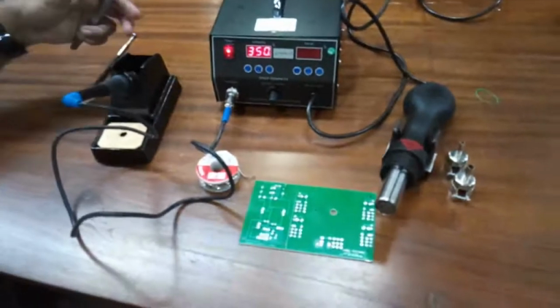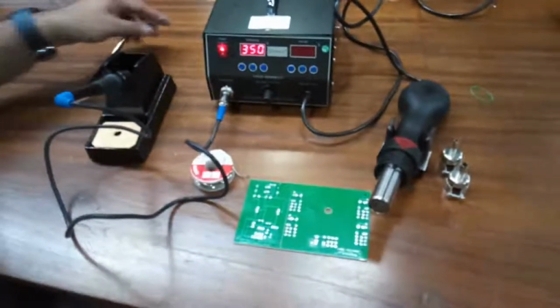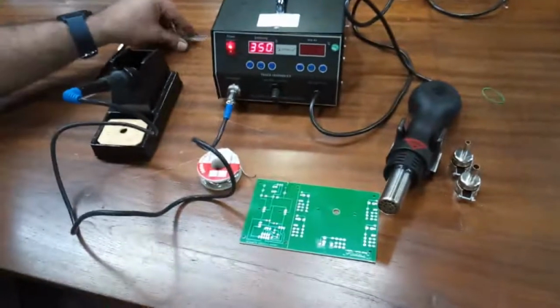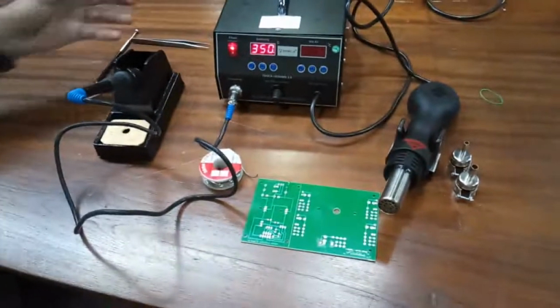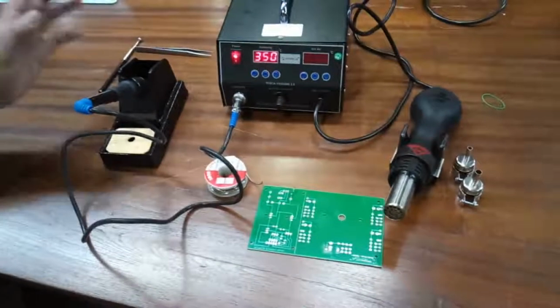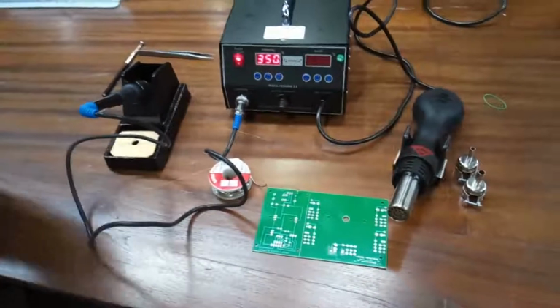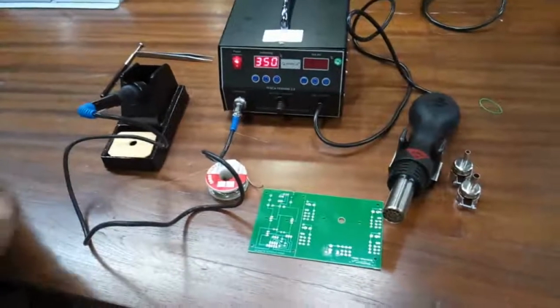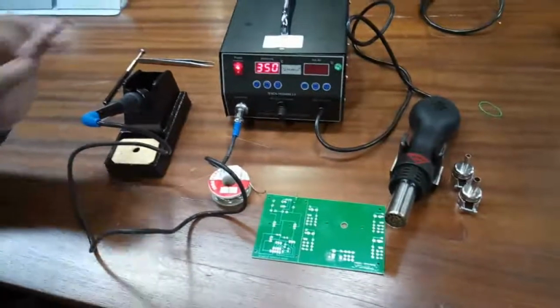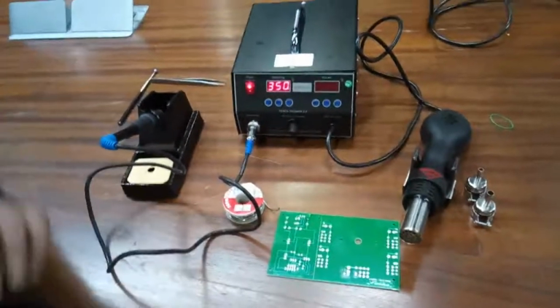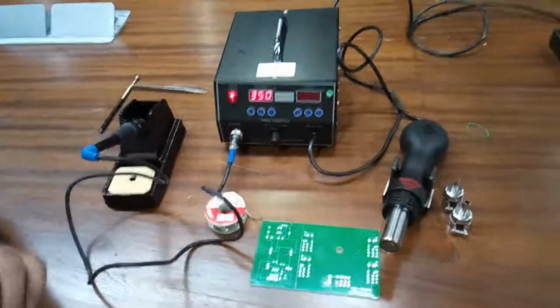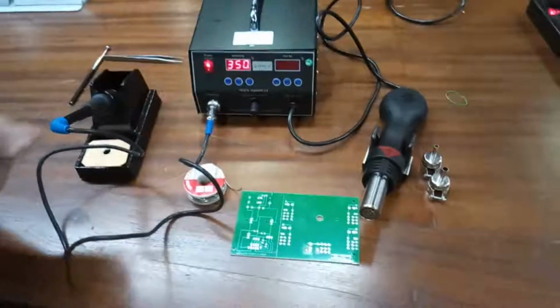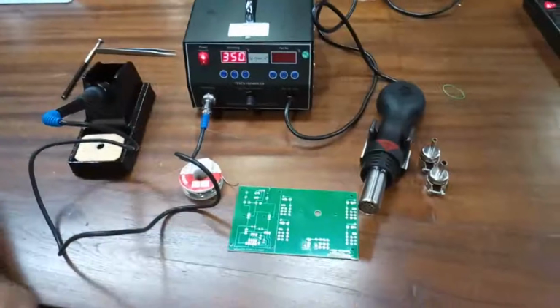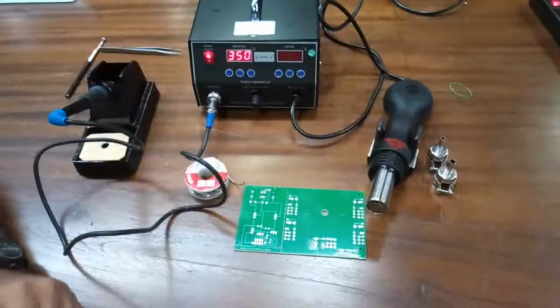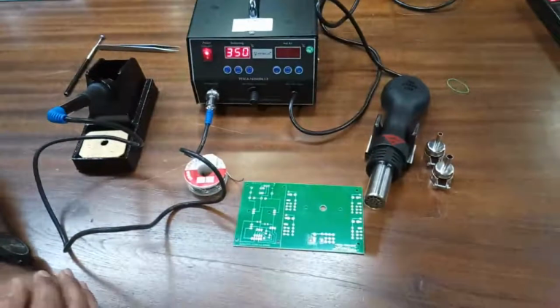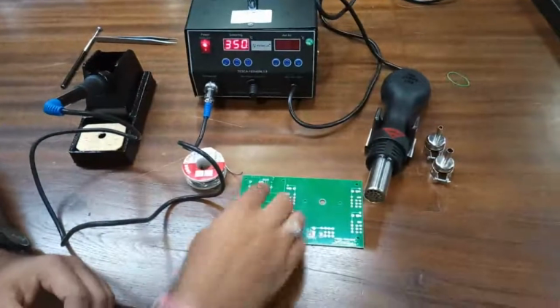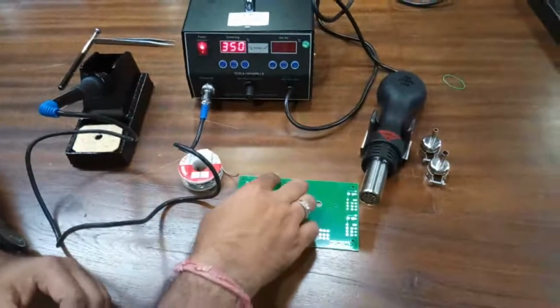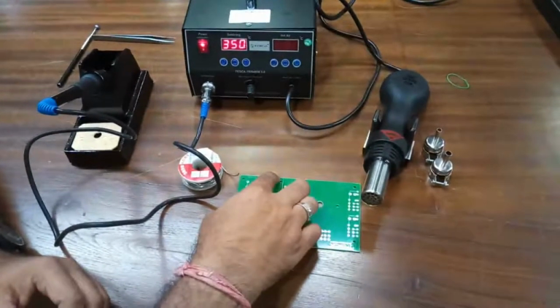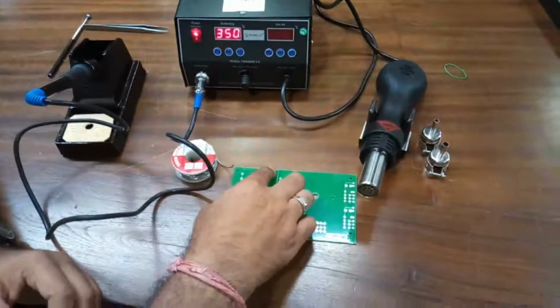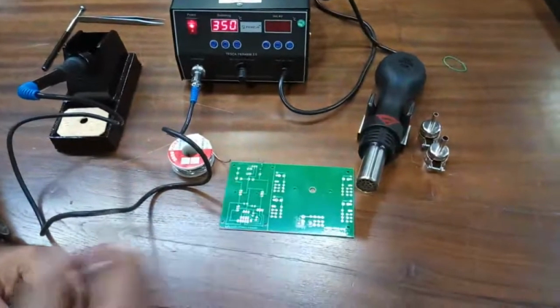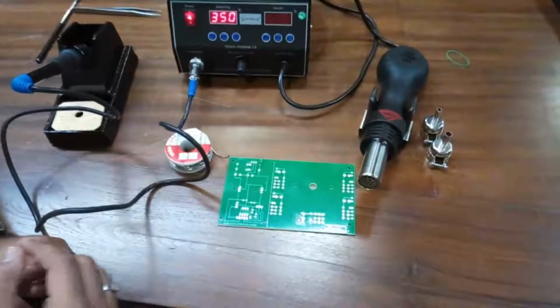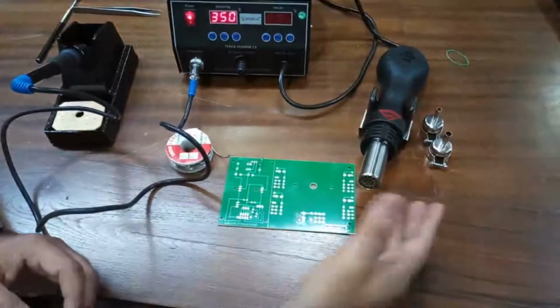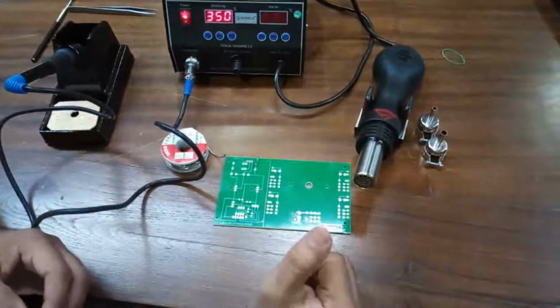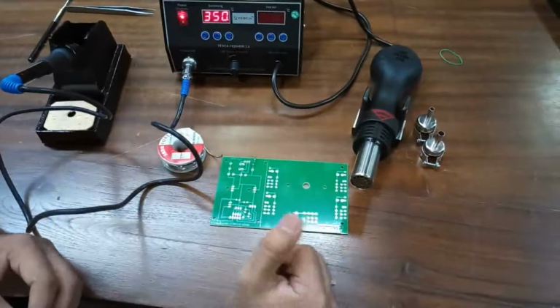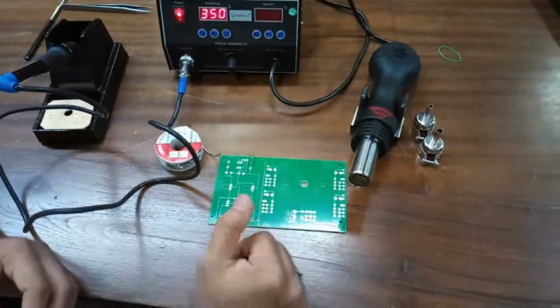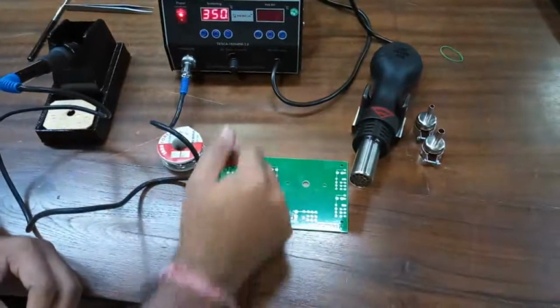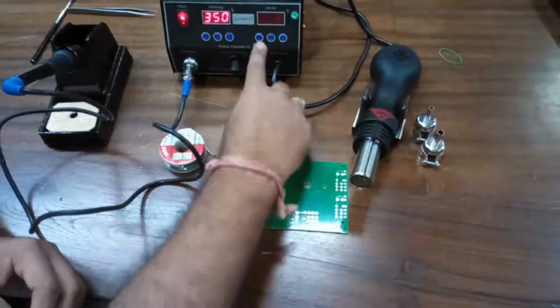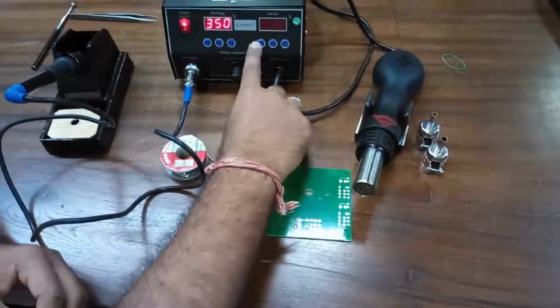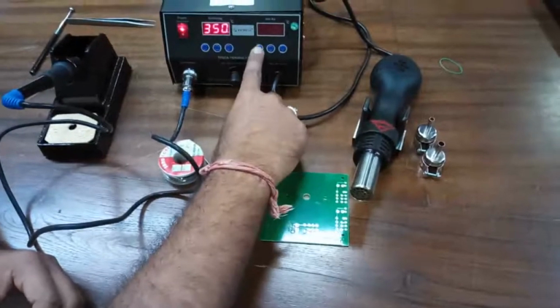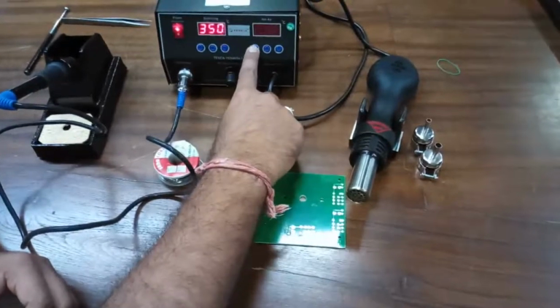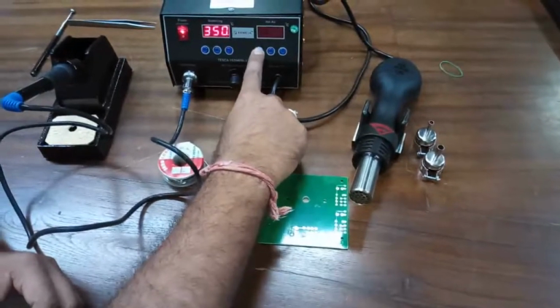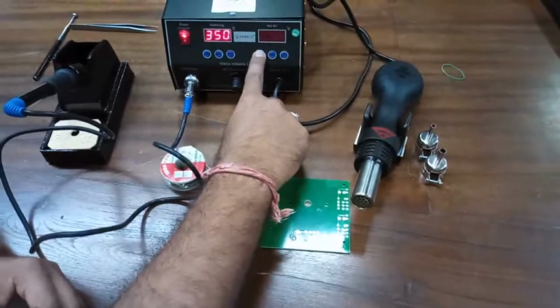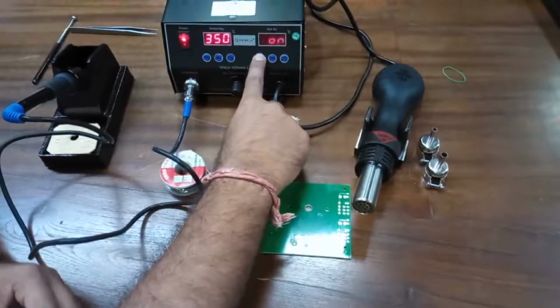Put the soldering iron back in its stand so no one can accidentally touch the hot nib. Now we will demonstrate the hot air gun. To turn on the hot air gun, first press this button.